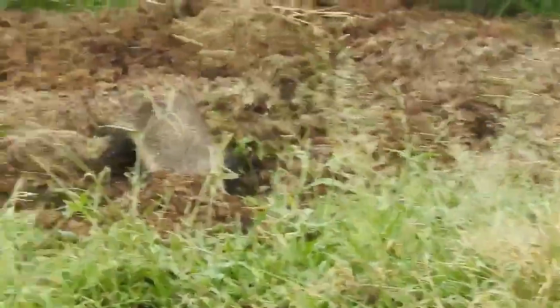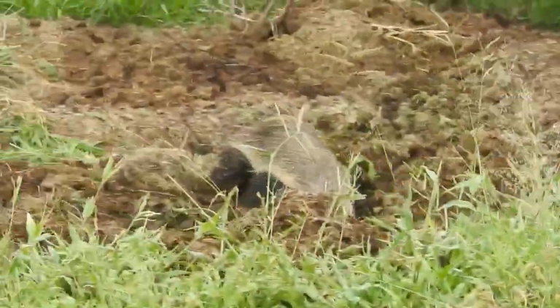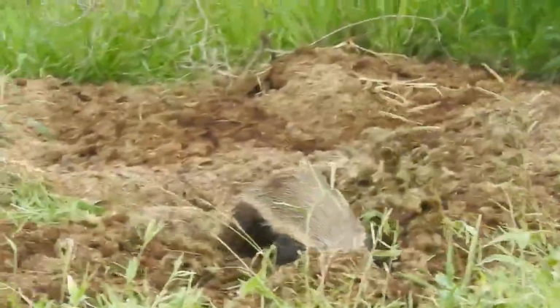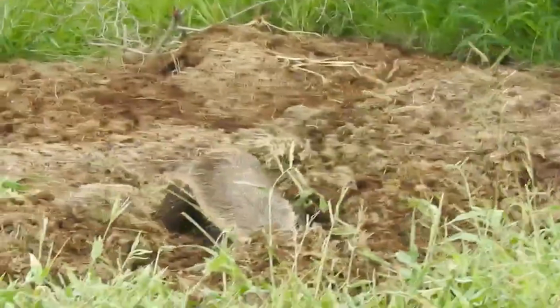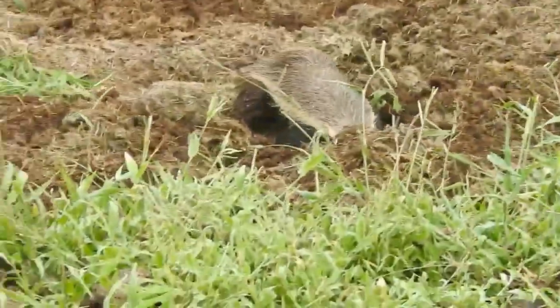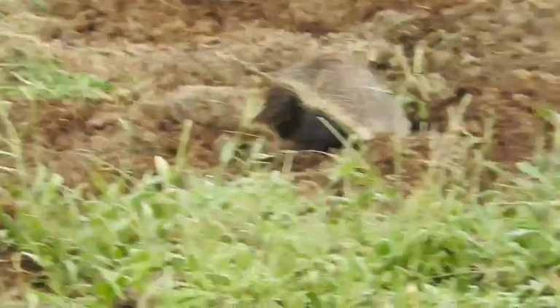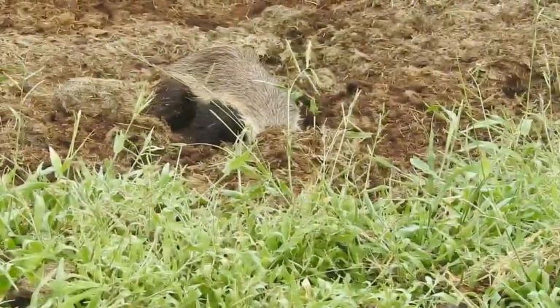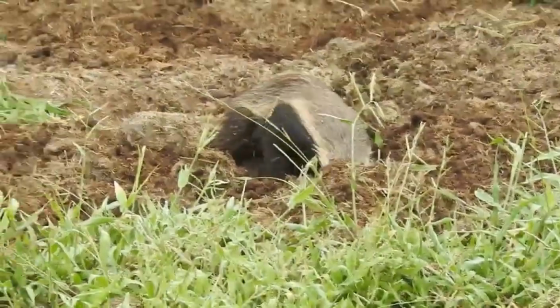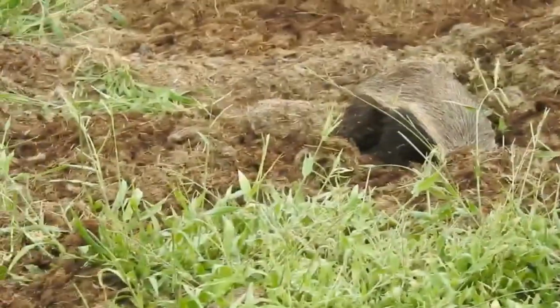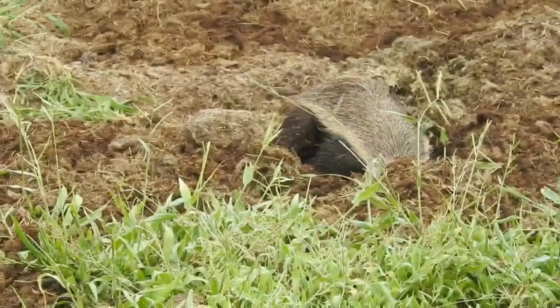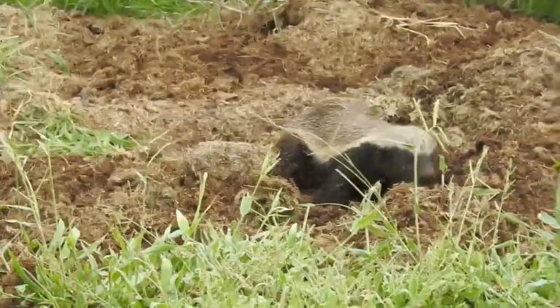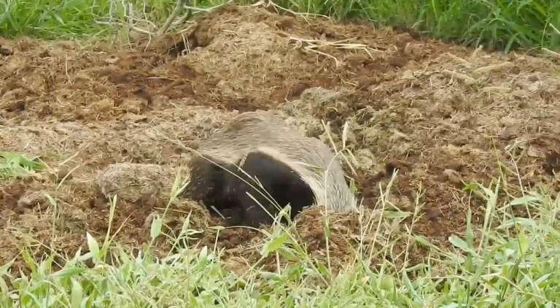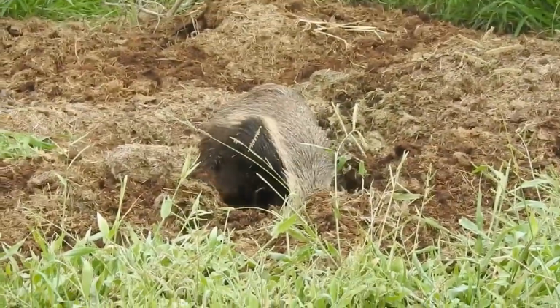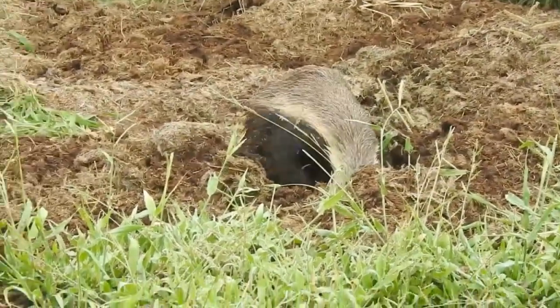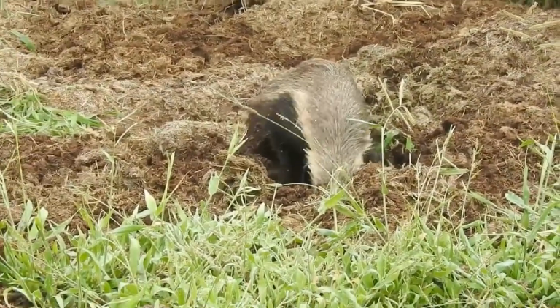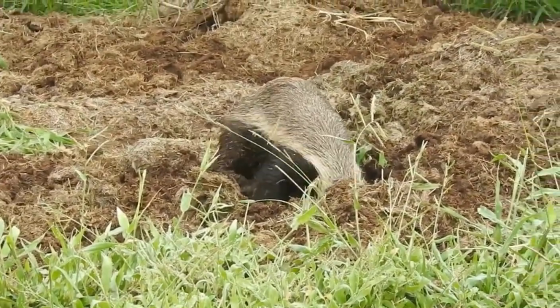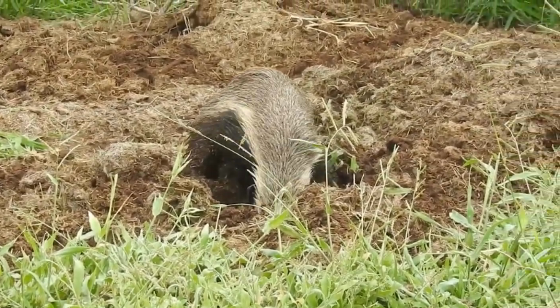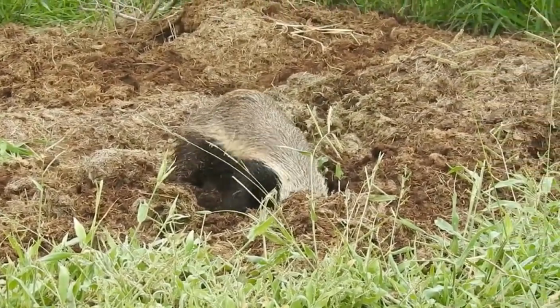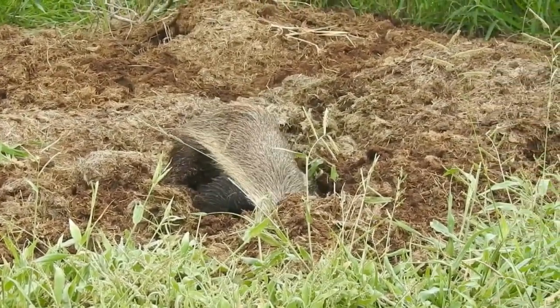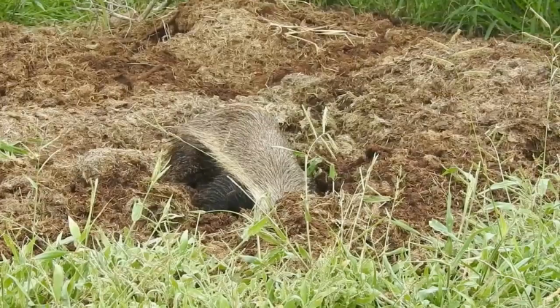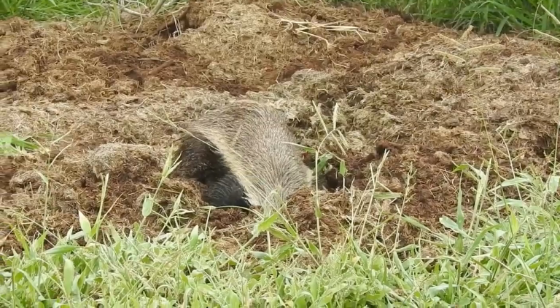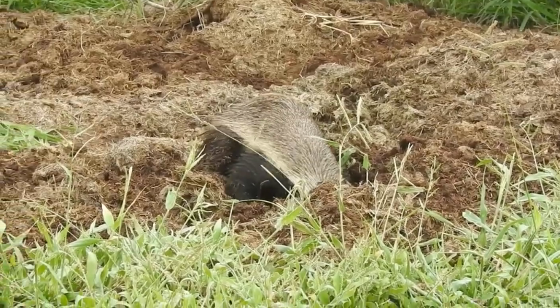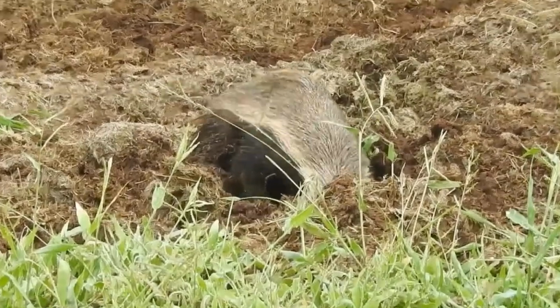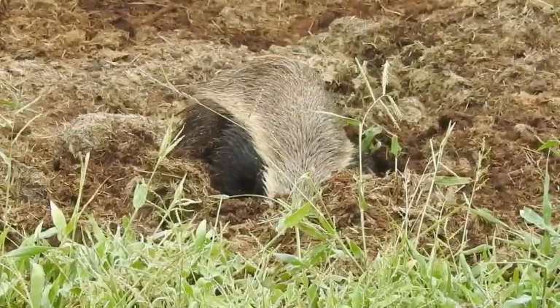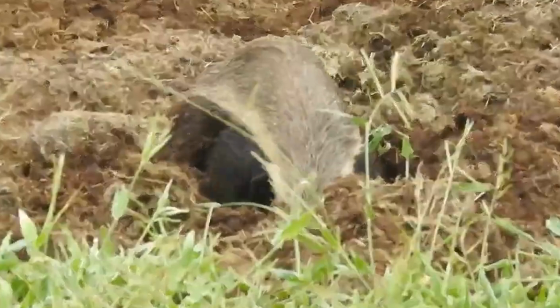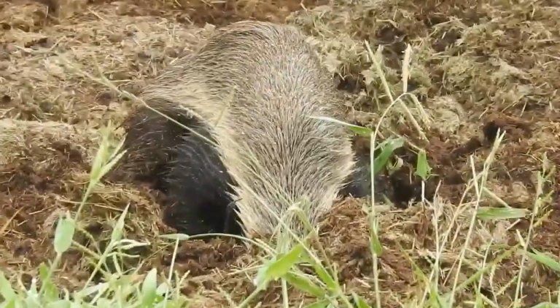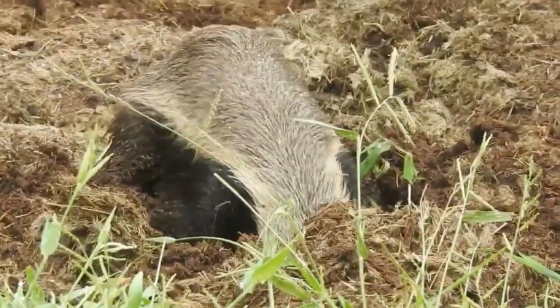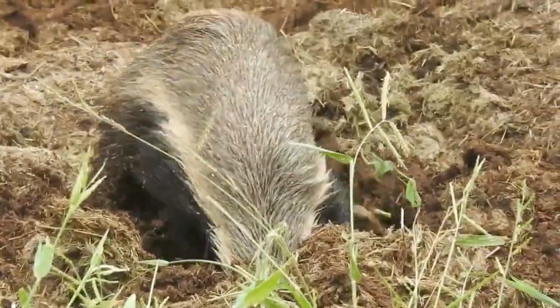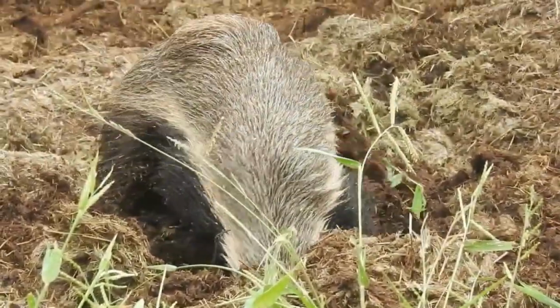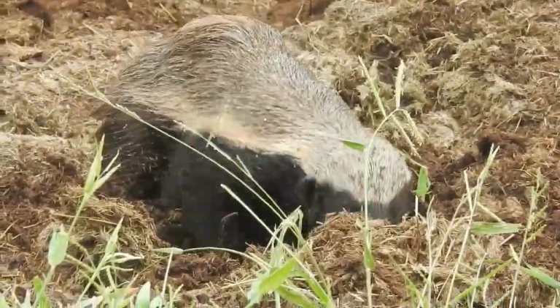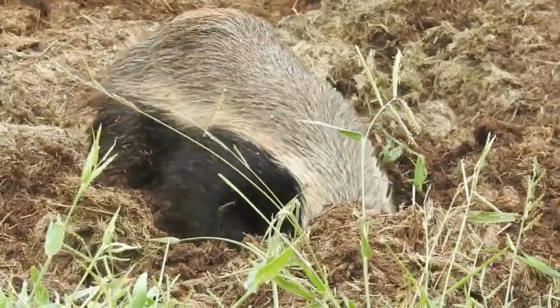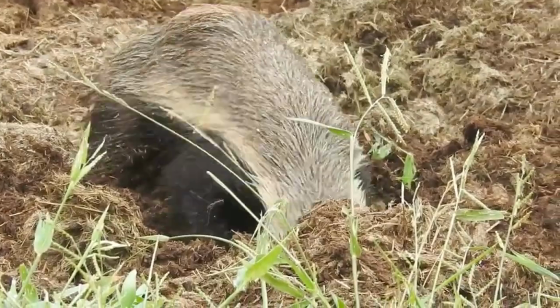The honey badger is widely distributed in Africa, southwest Asia, and the Indian subcontinent. It can be found in a variety of habitats such as savannas, woodlands, grasslands, deserts, and mountains, and is adaptable to different climatic conditions and altitudes.